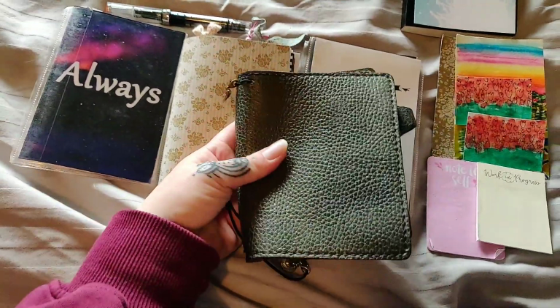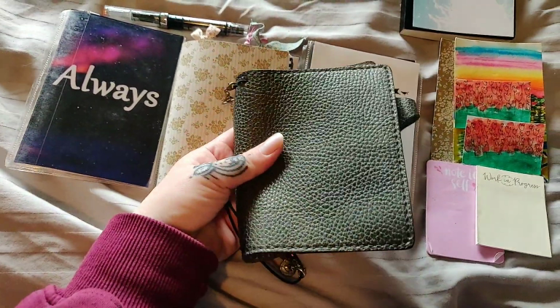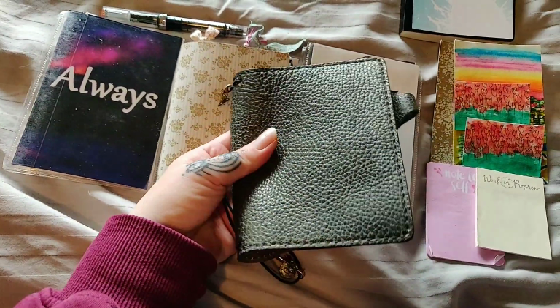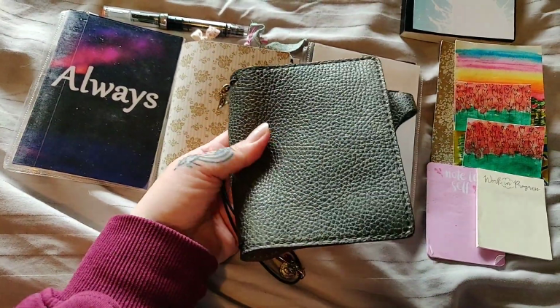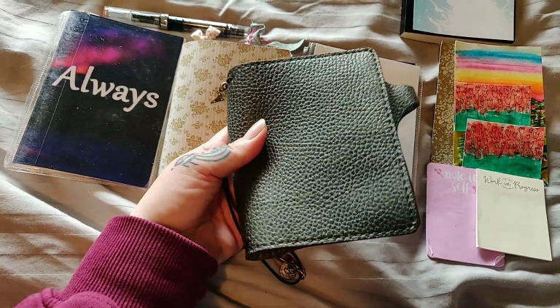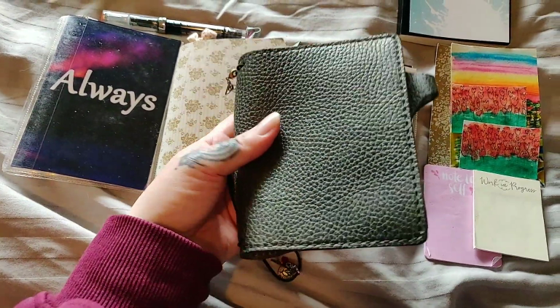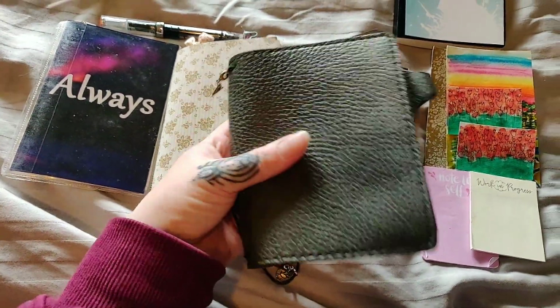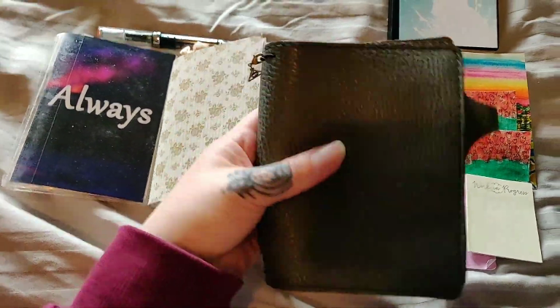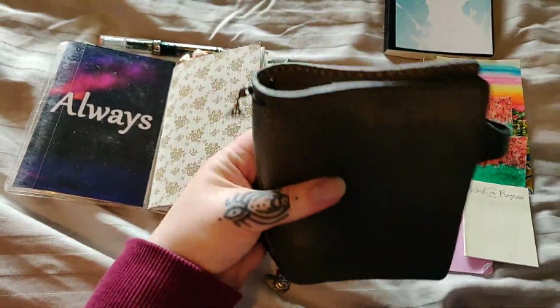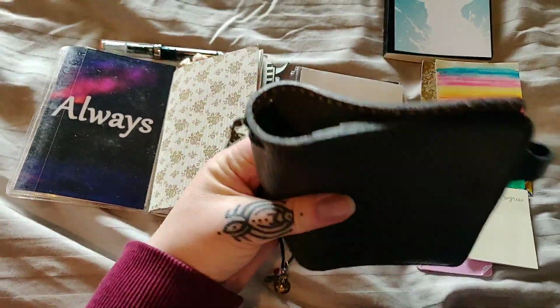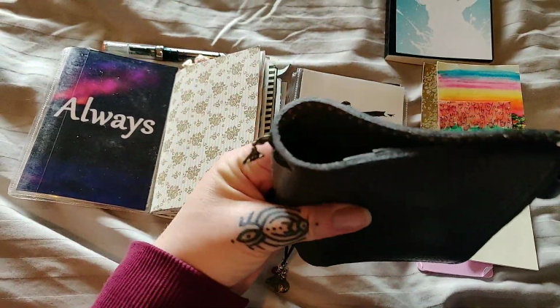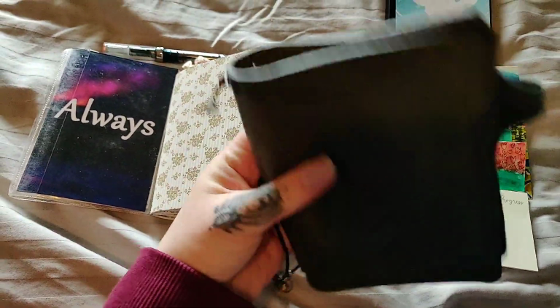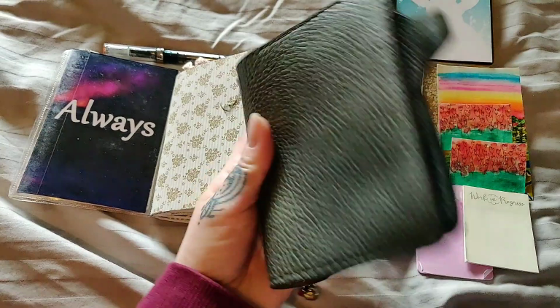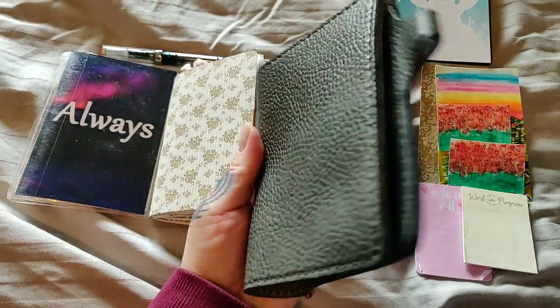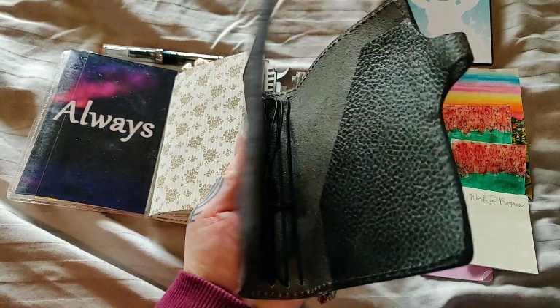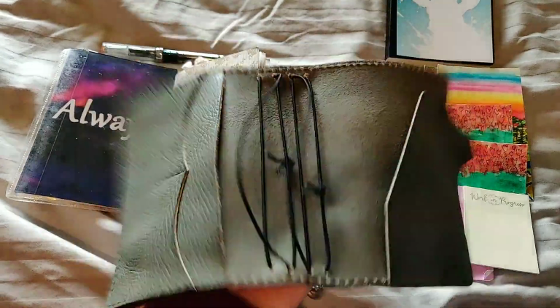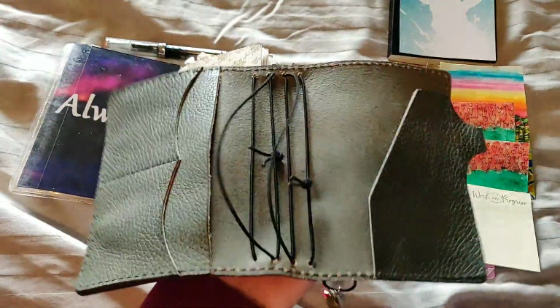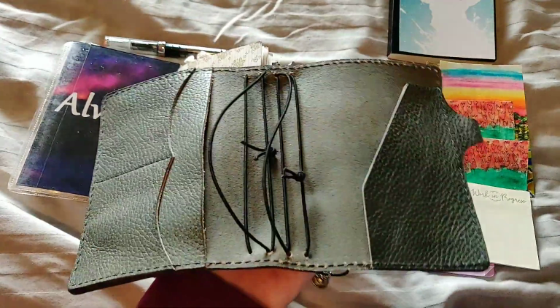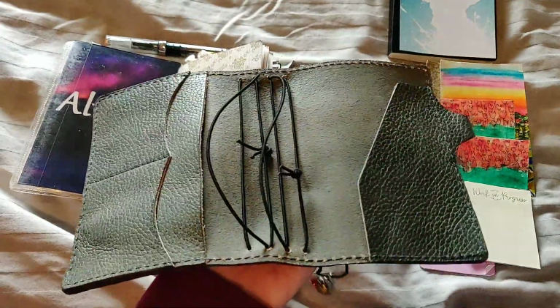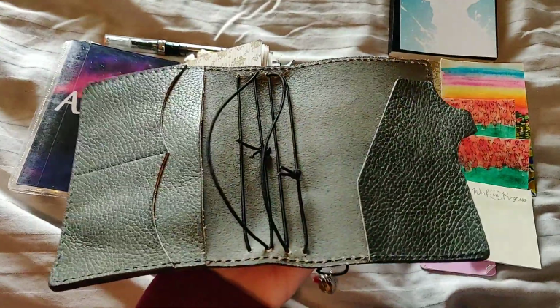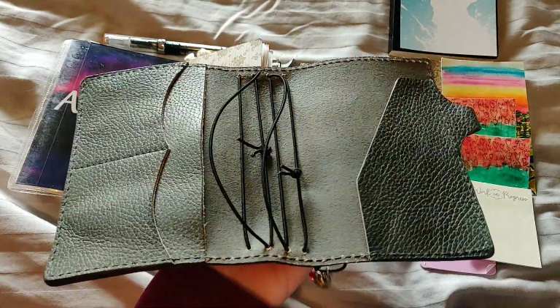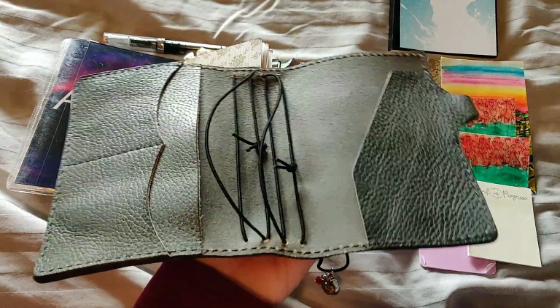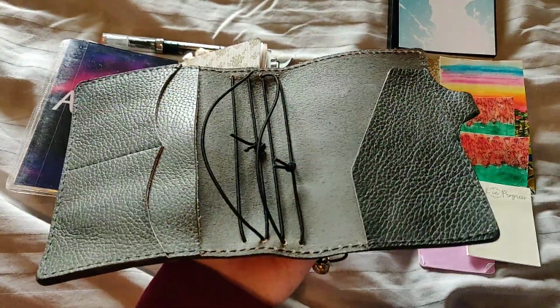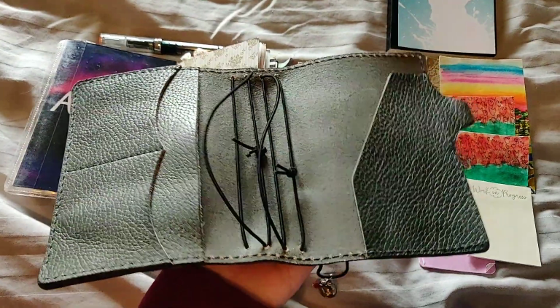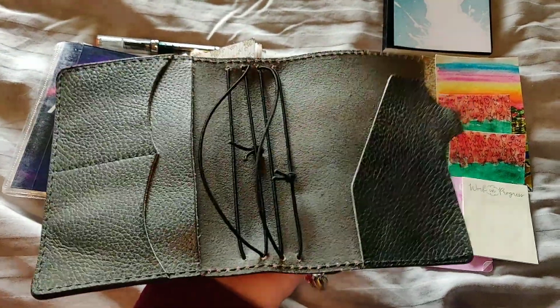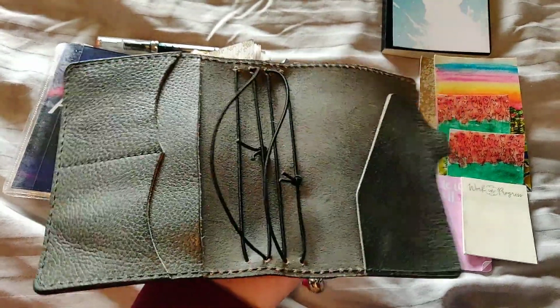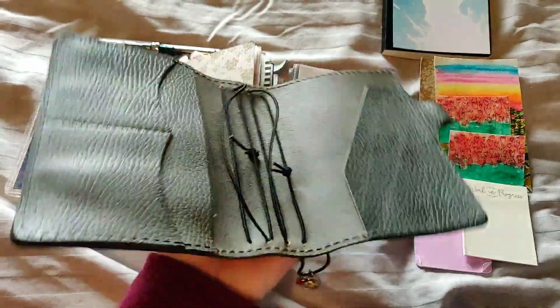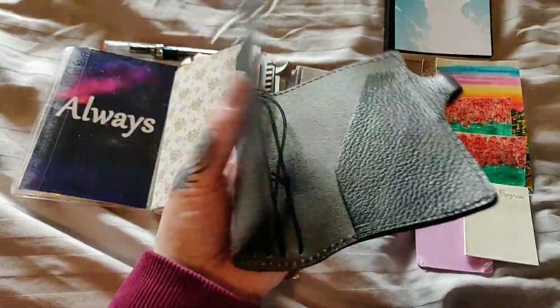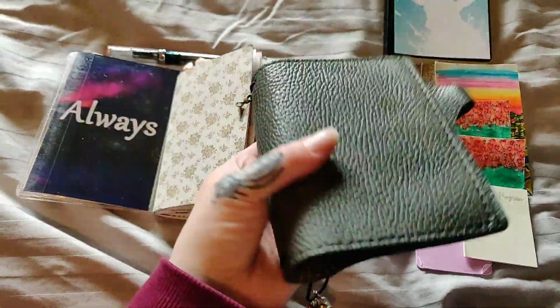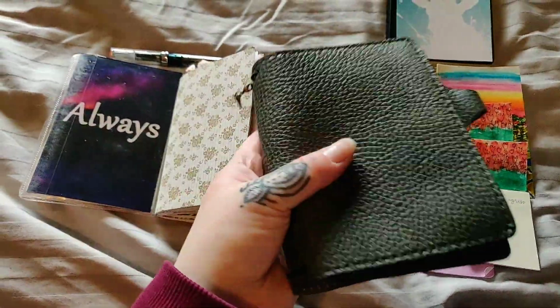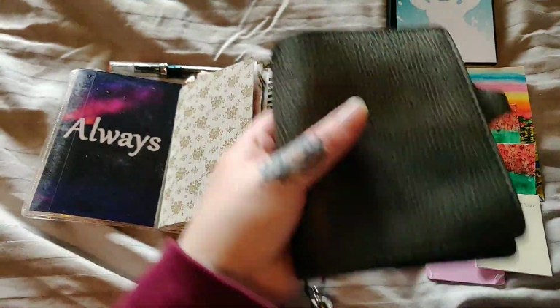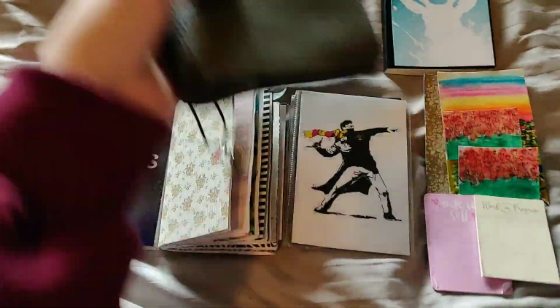I like the pocket size in general, but the extra space thanks to the six elastics makes all the difference.